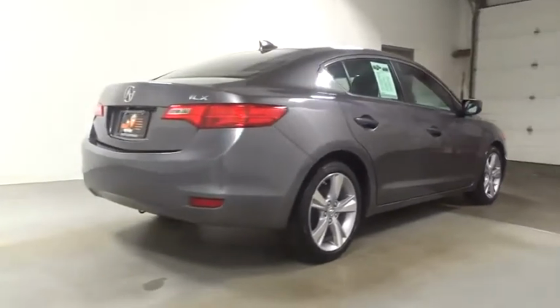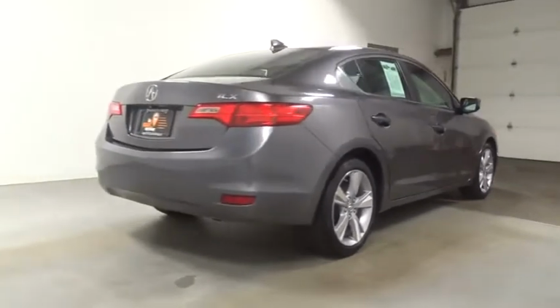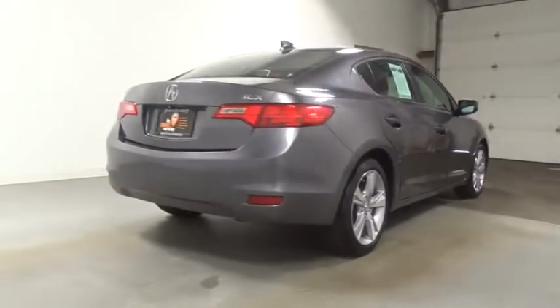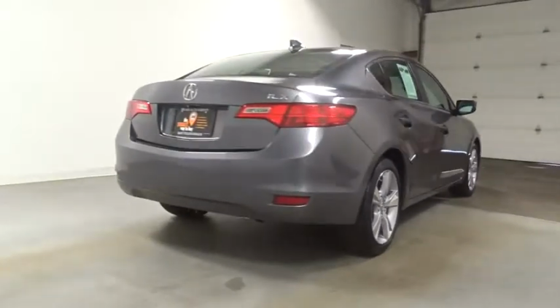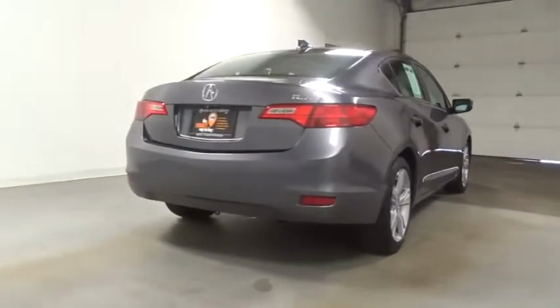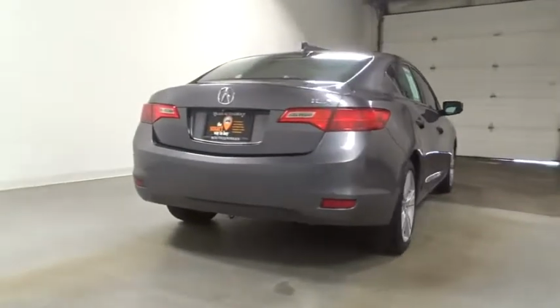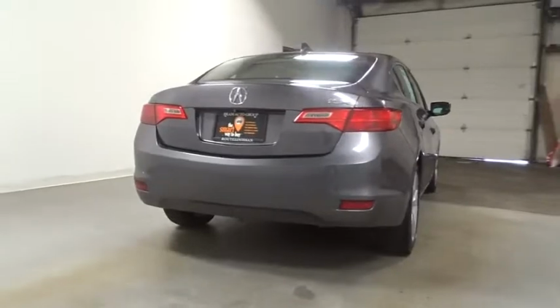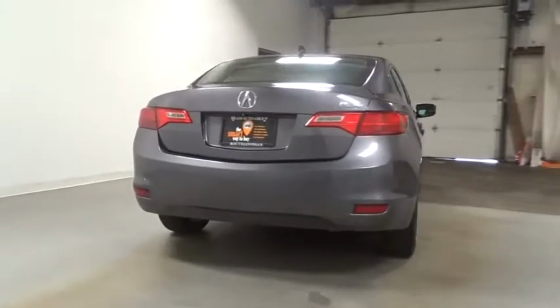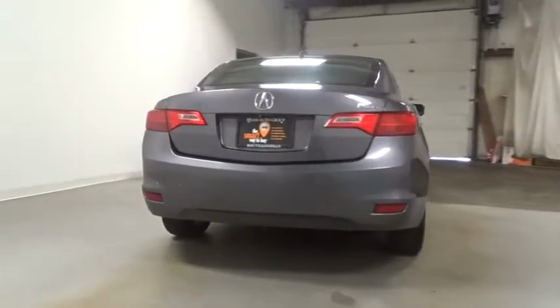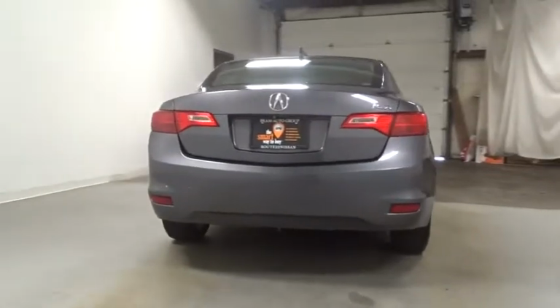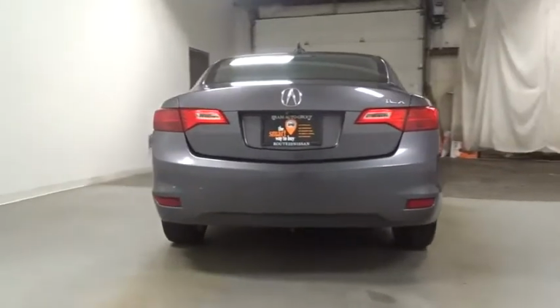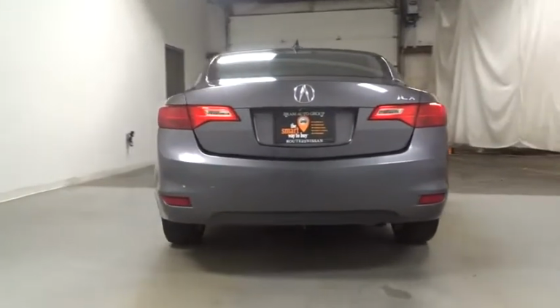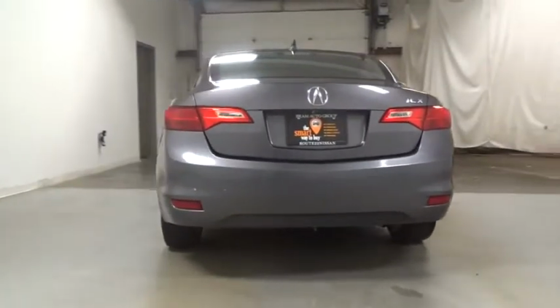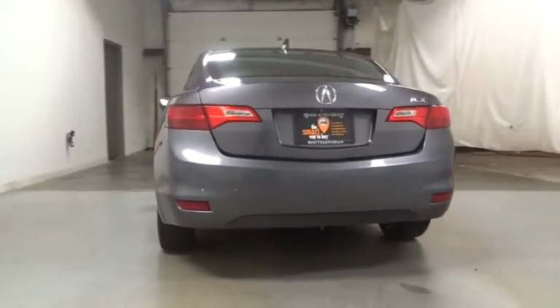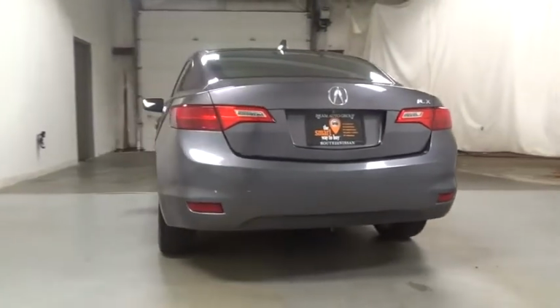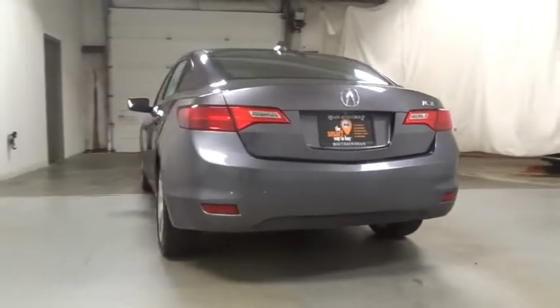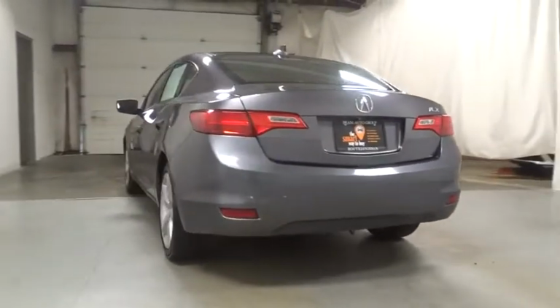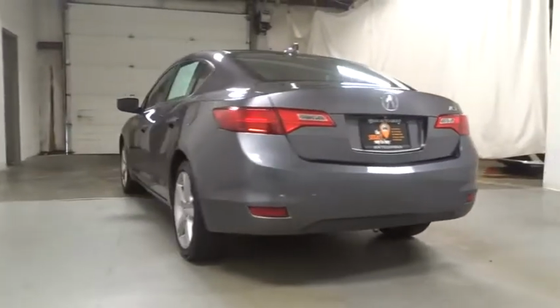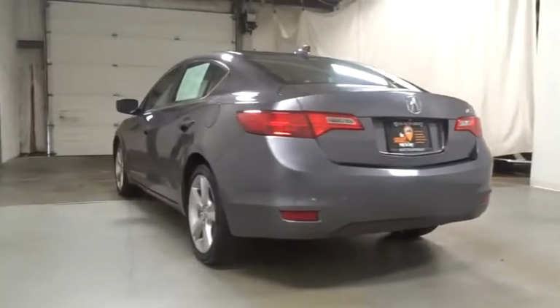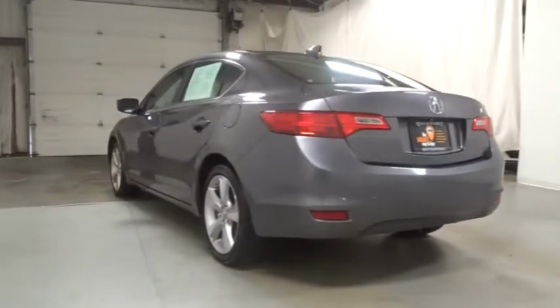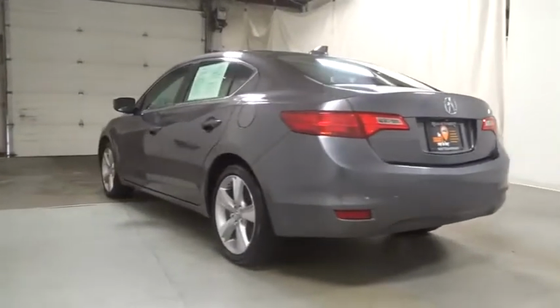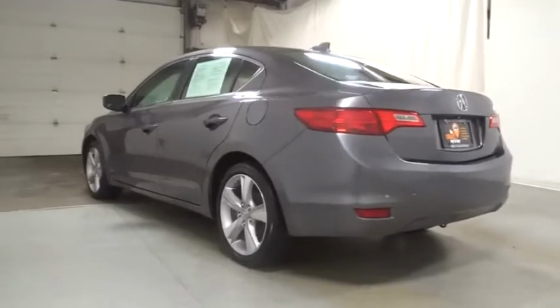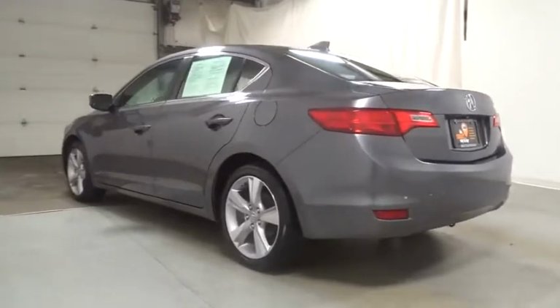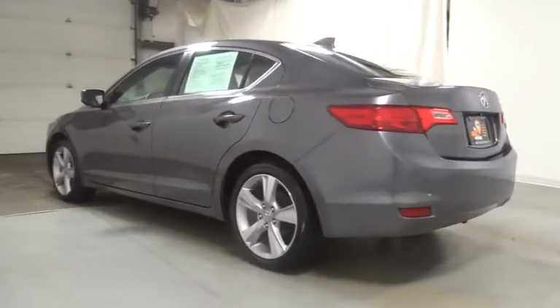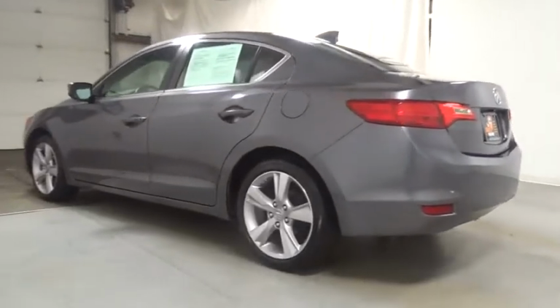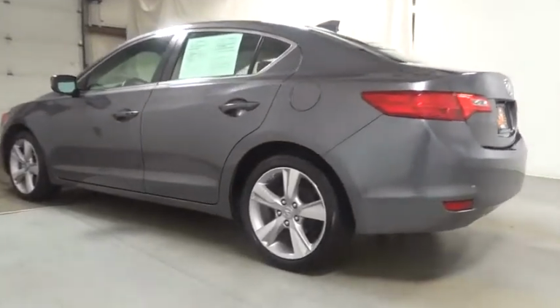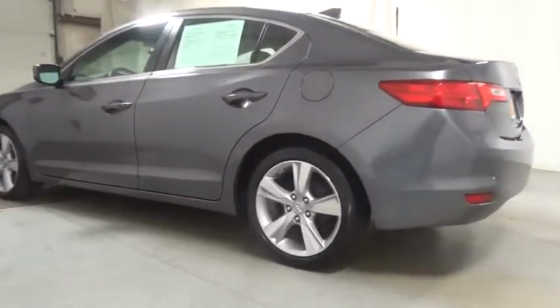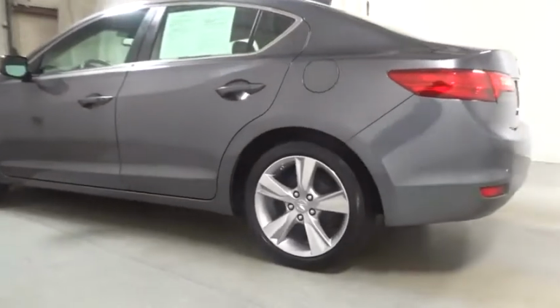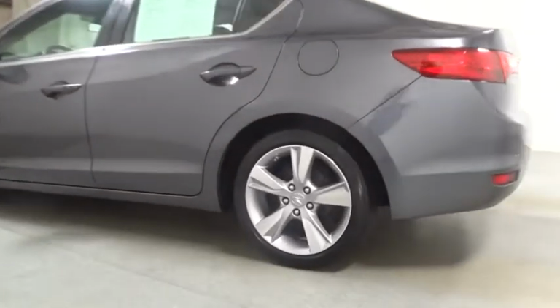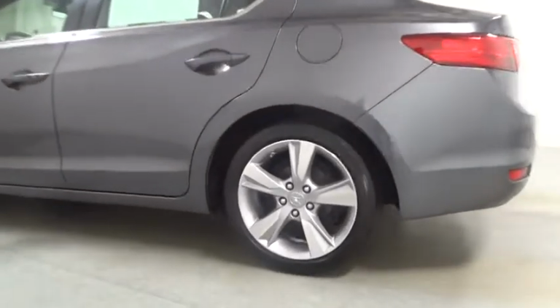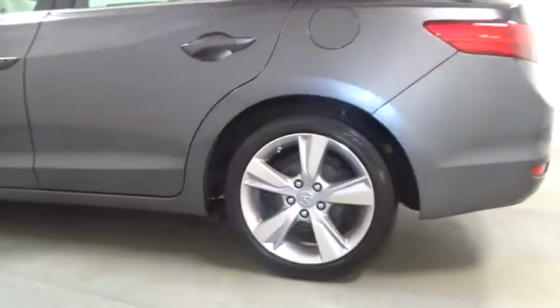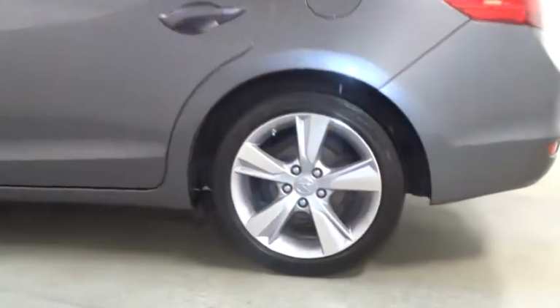If enjoying the drive is something important to you, then the ILX might be the one you are looking for. This vehicle has less than 45,000 miles. Here are some of this vehicle's great options.